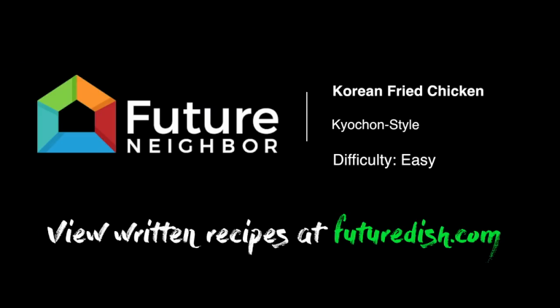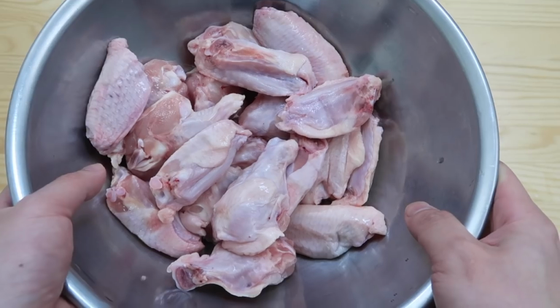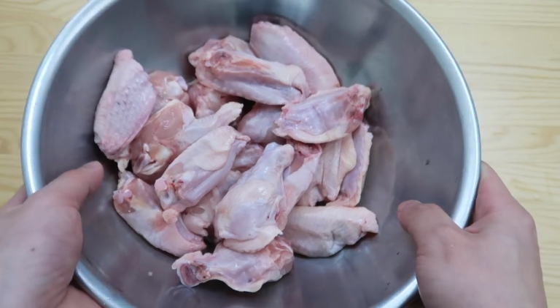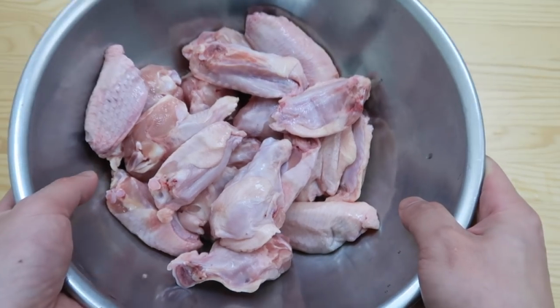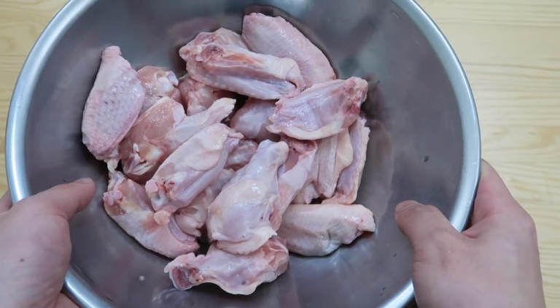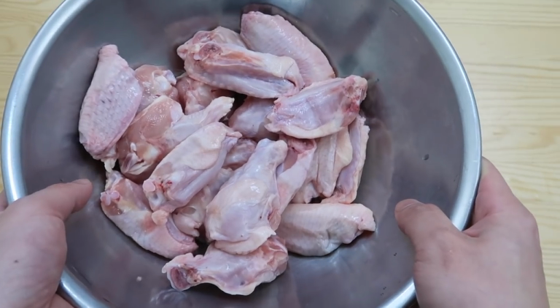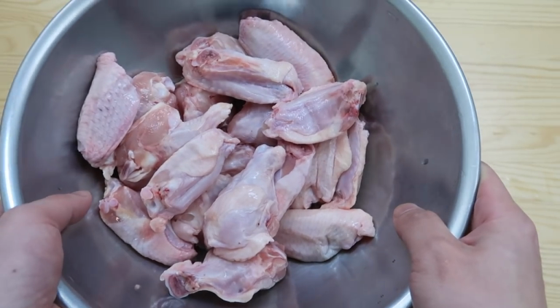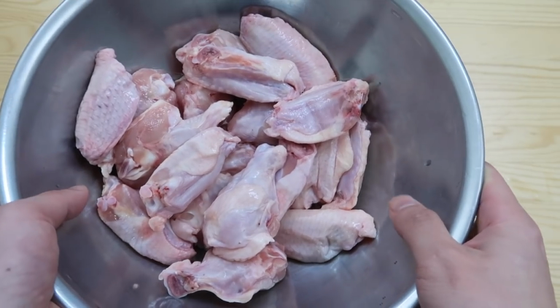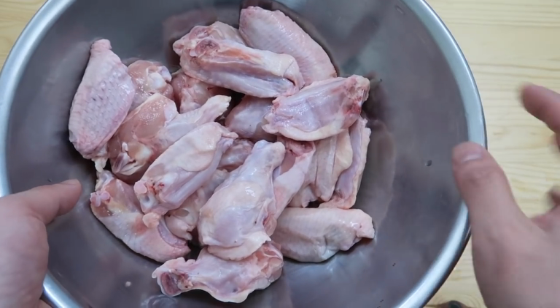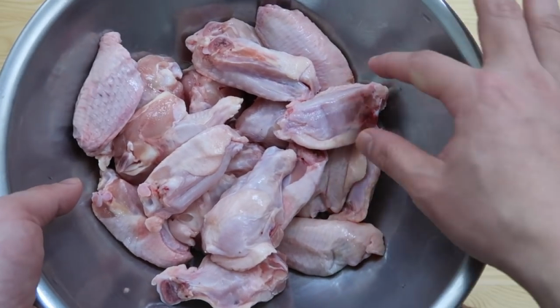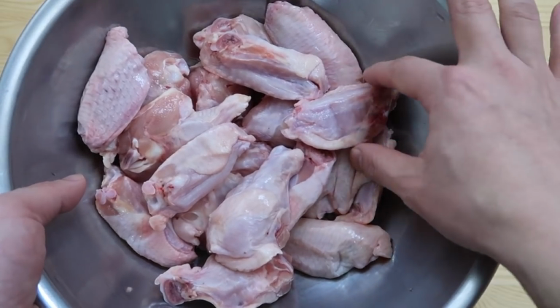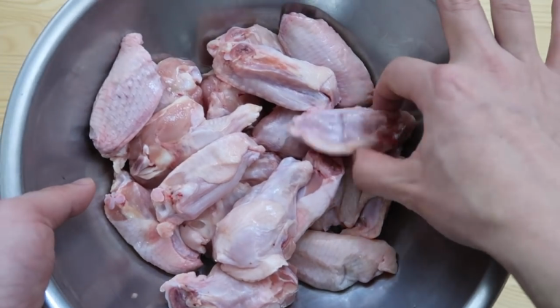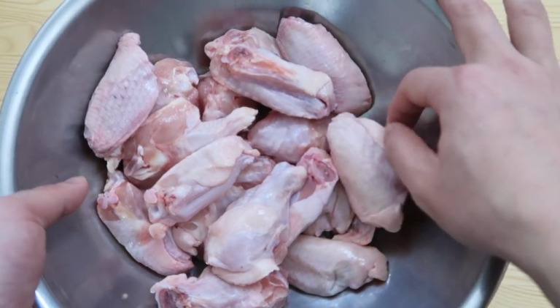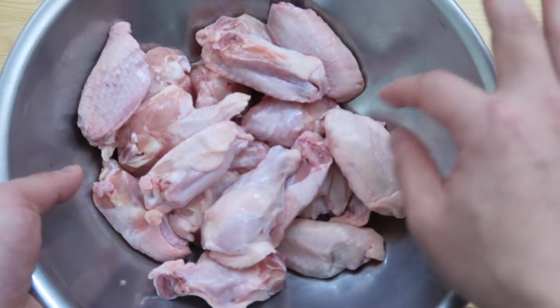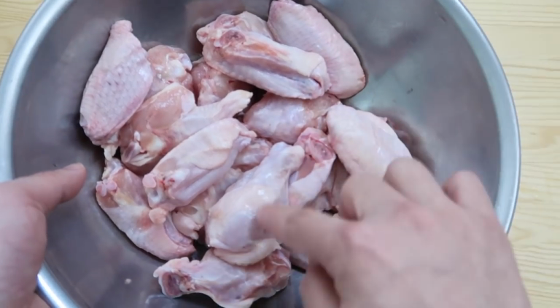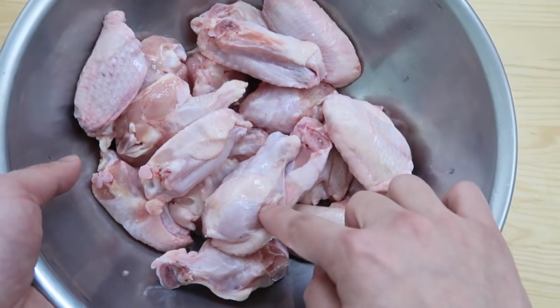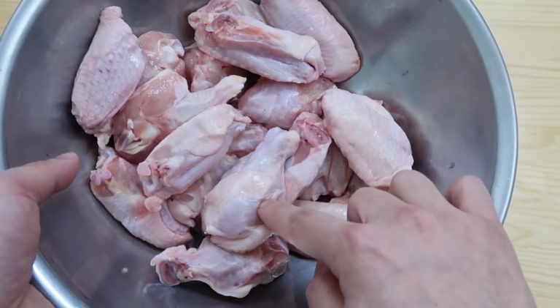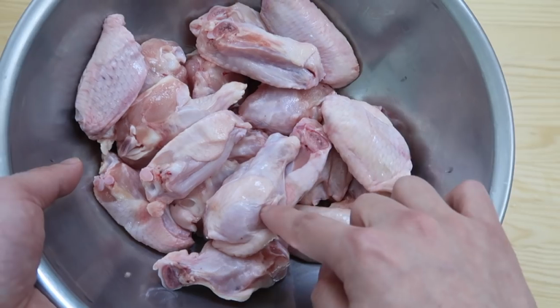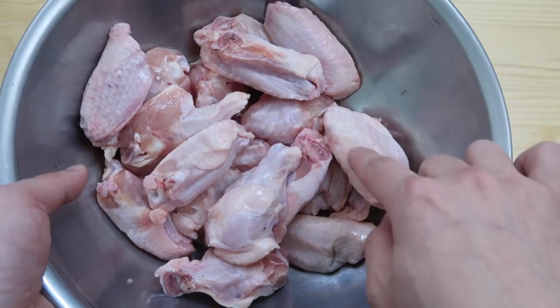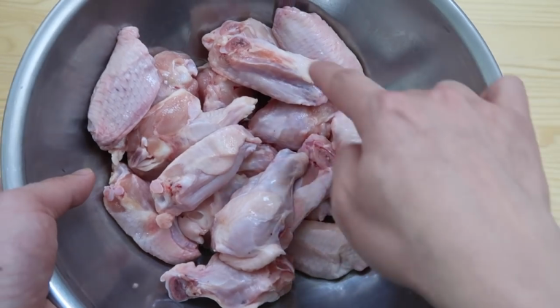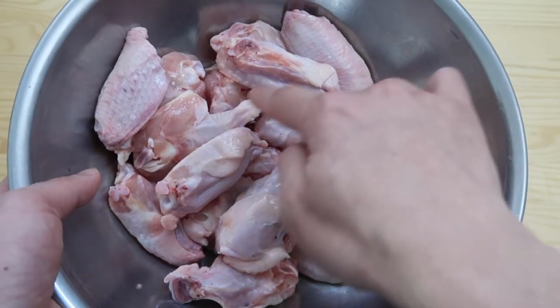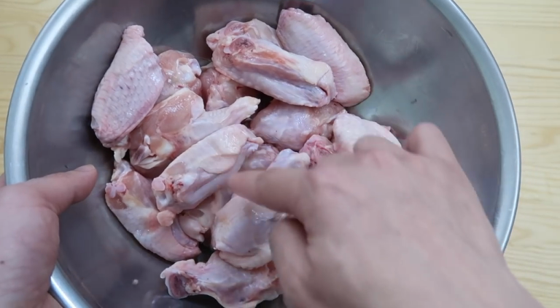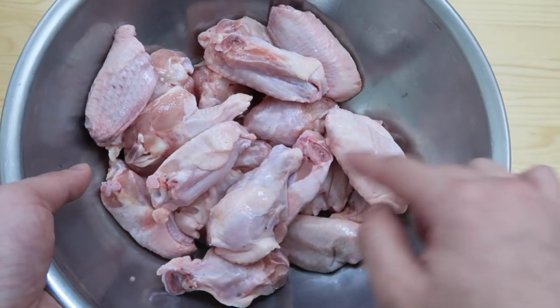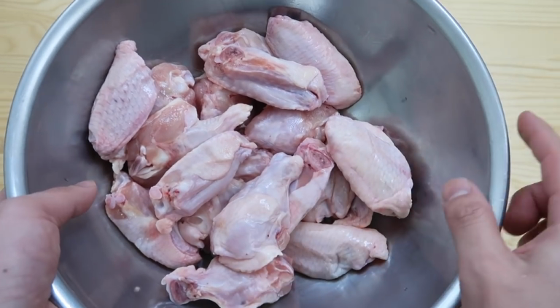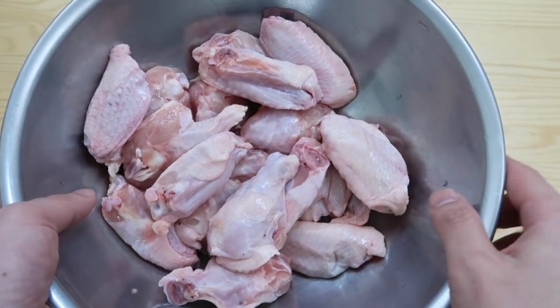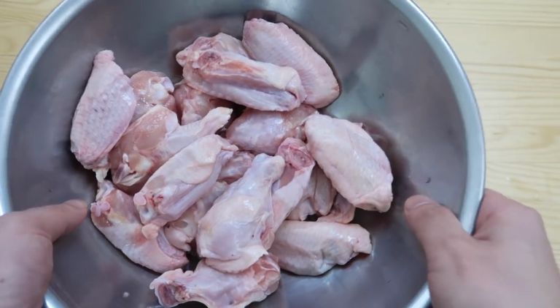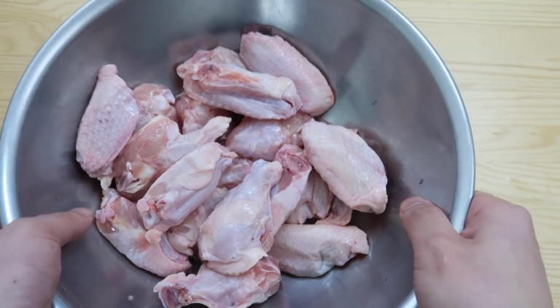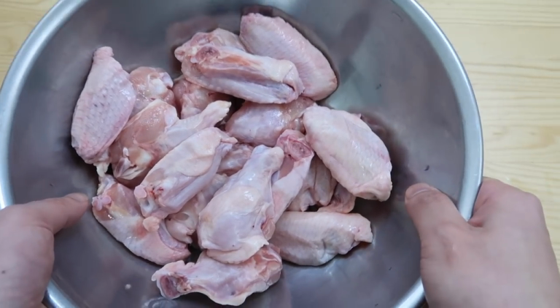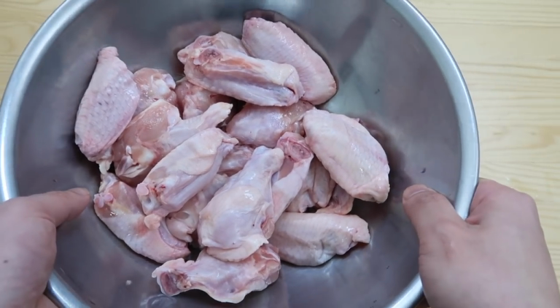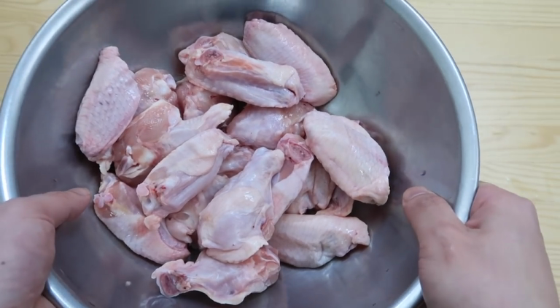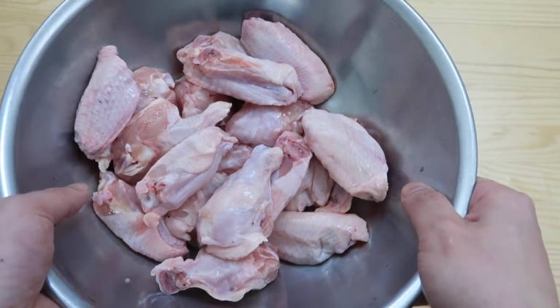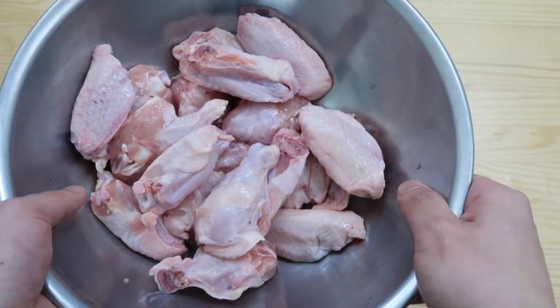Today we're gonna go with chicken wings. It's always easy to eat. I have around 20 pieces here, which is roughly 500 grams. You can use drumsticks as well.